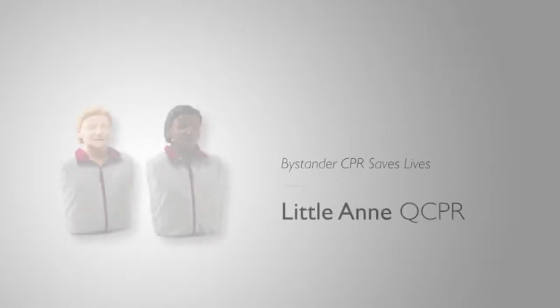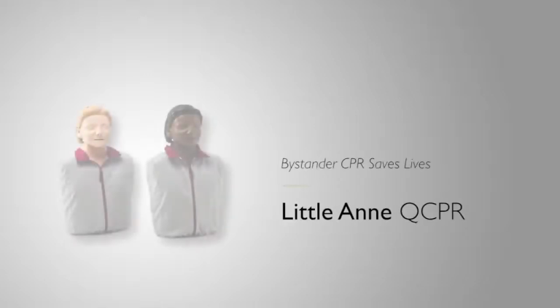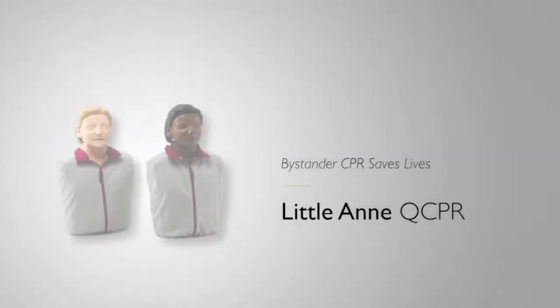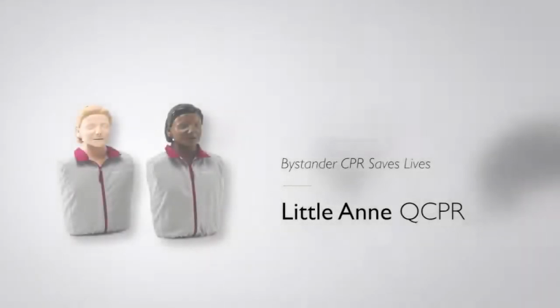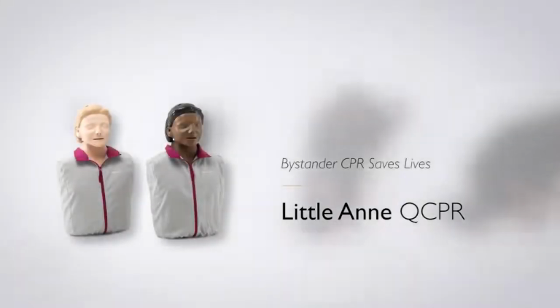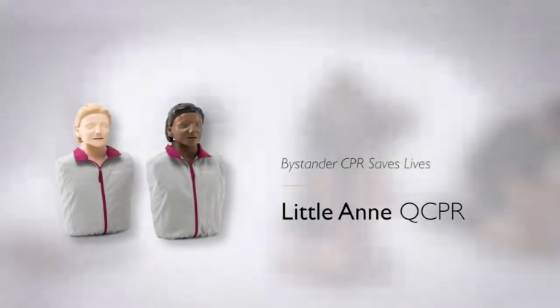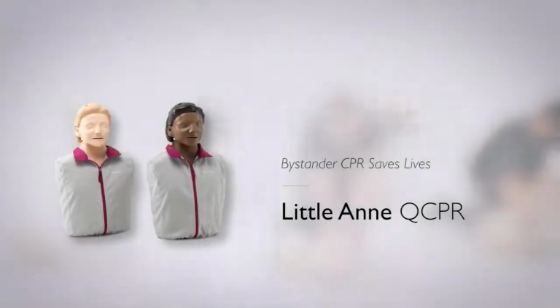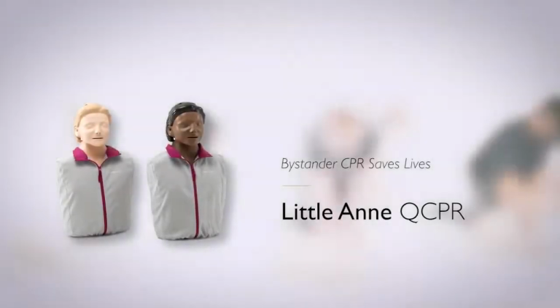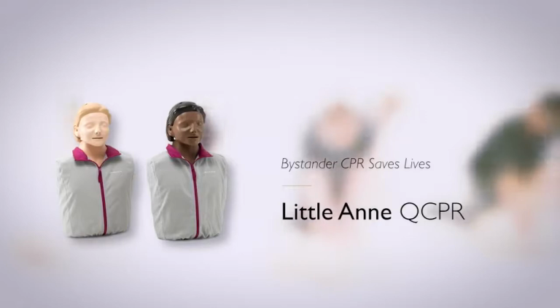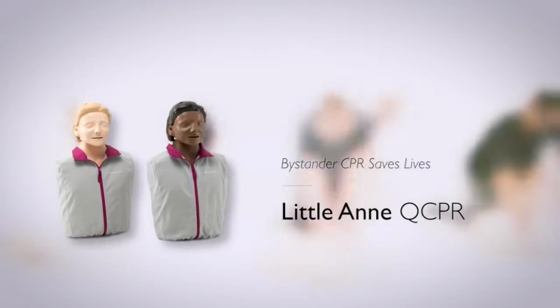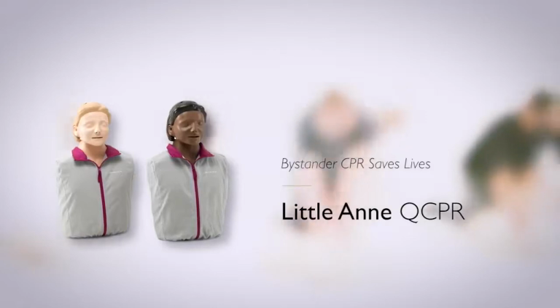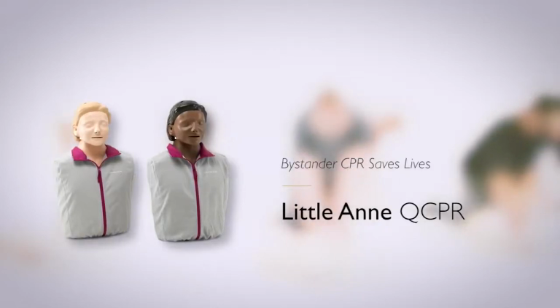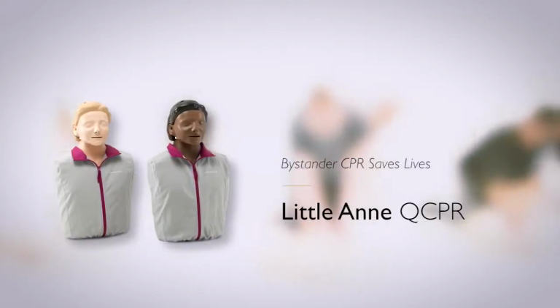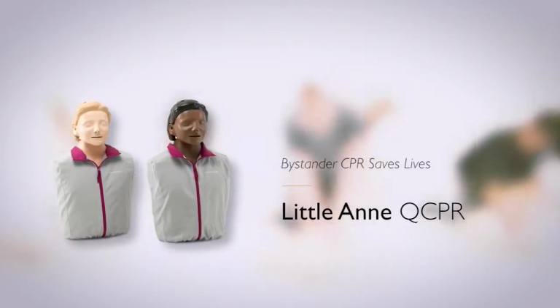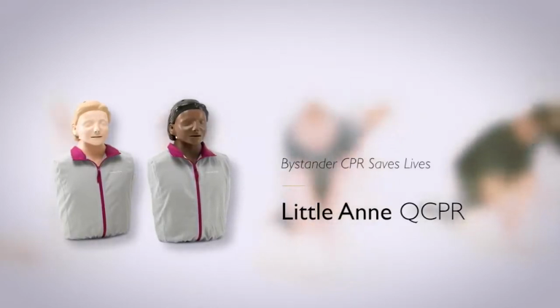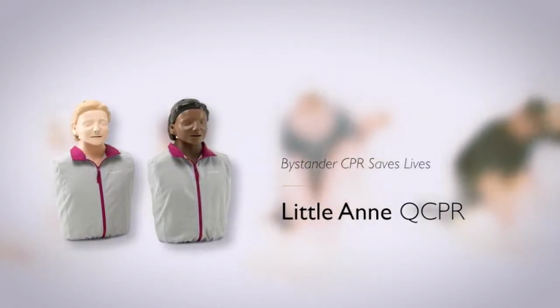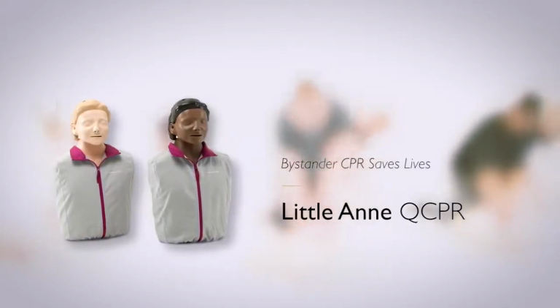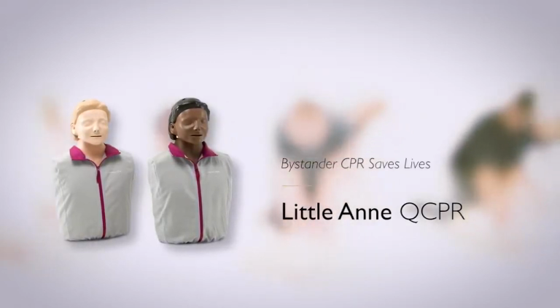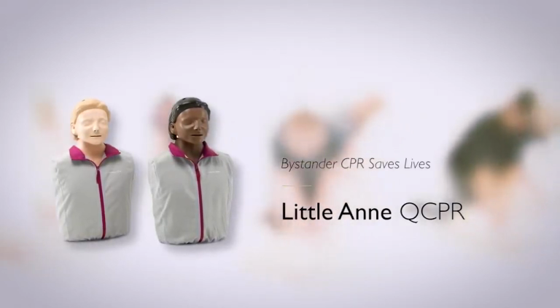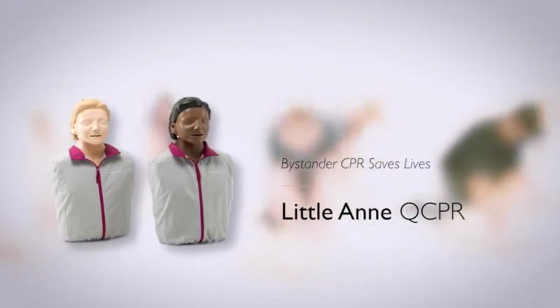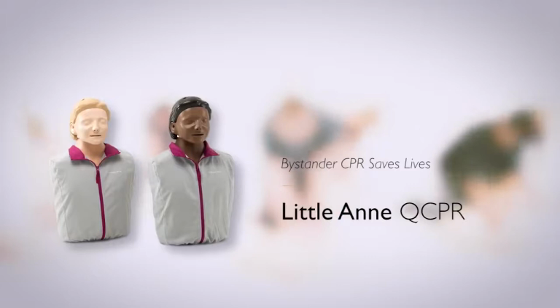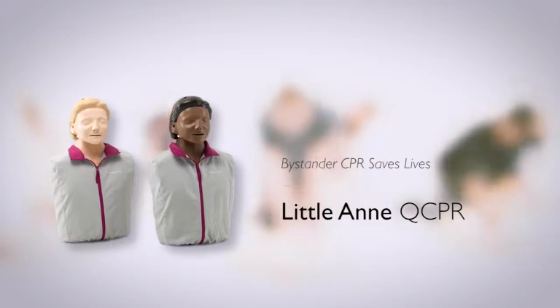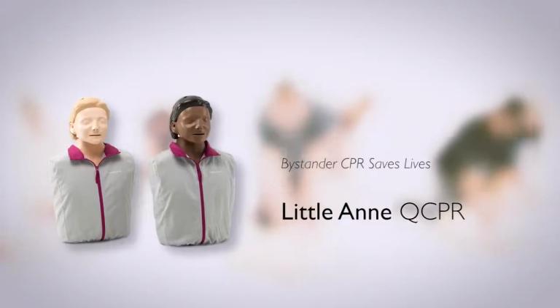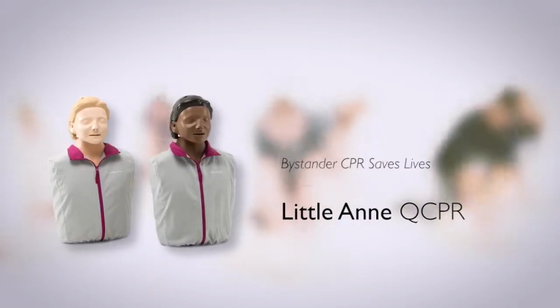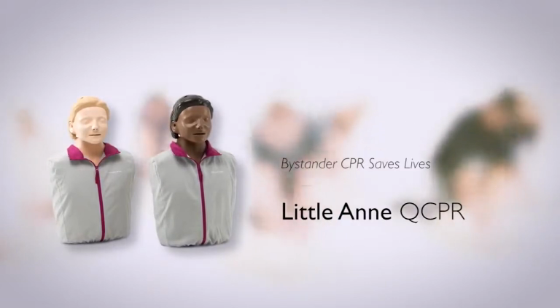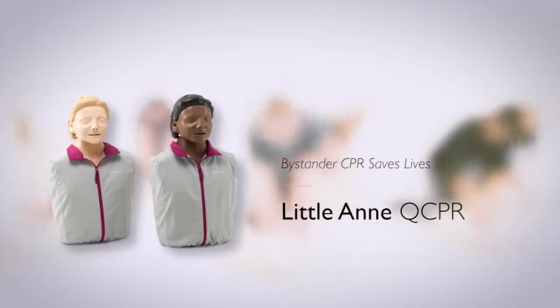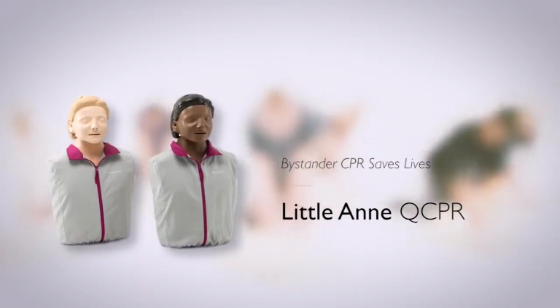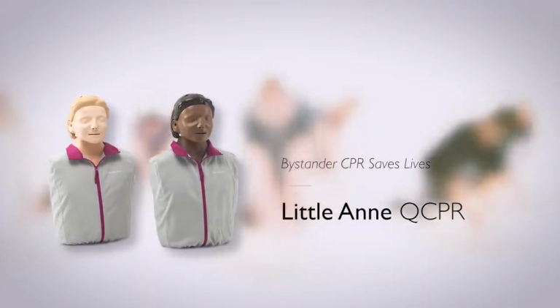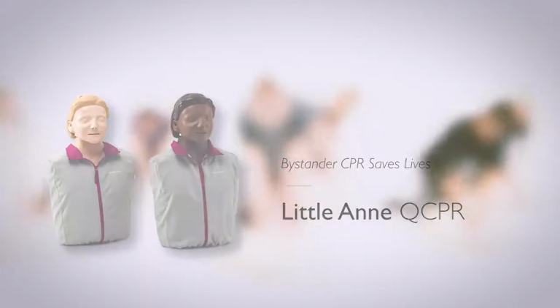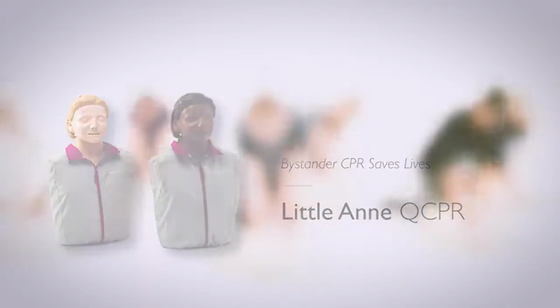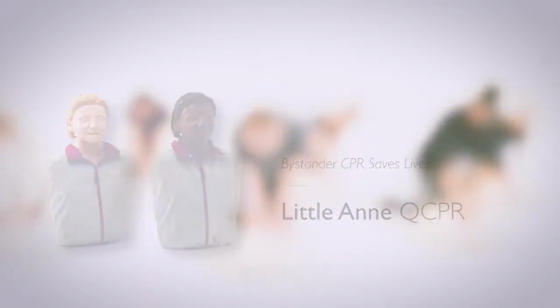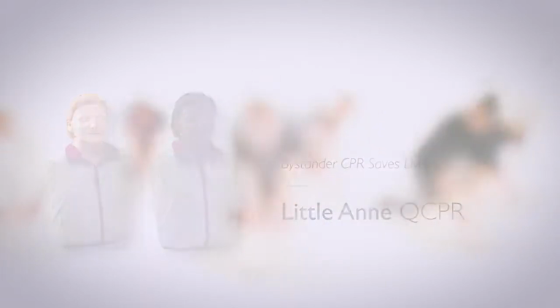Providing feedback based on watching your students perform CPR can be challenging. The next generation of Little Anne includes QCPR measurement and feedback technology that takes the guesswork out of instruction.